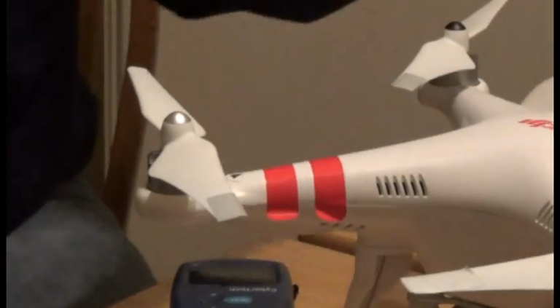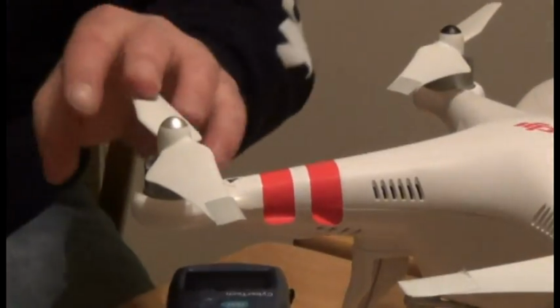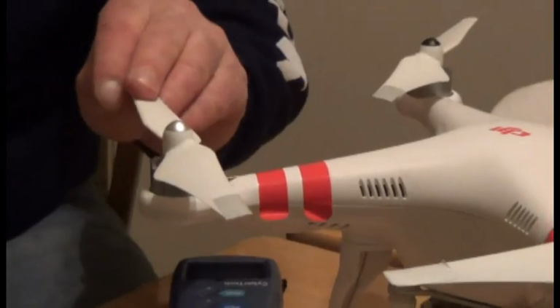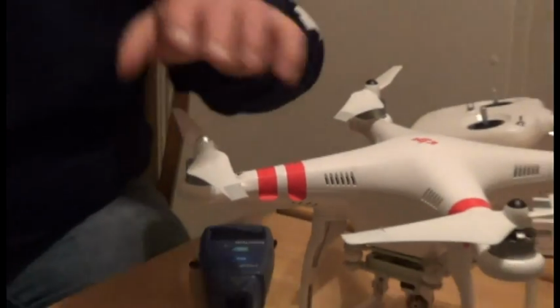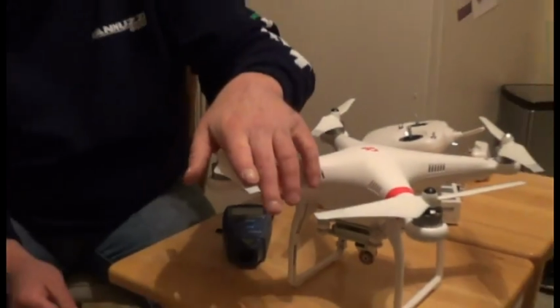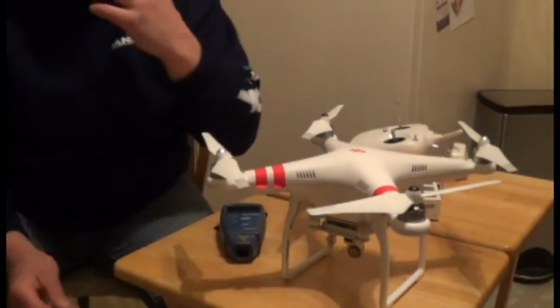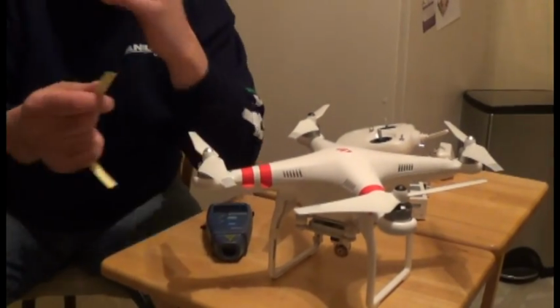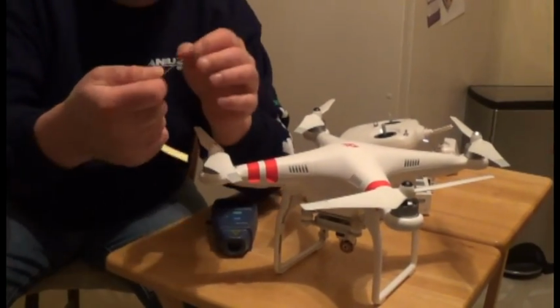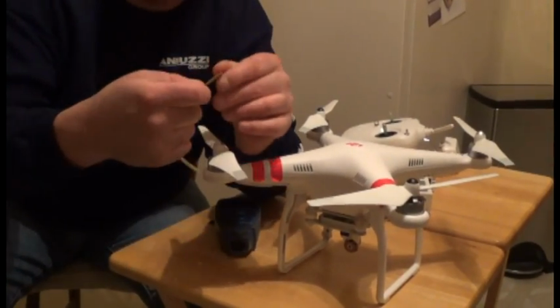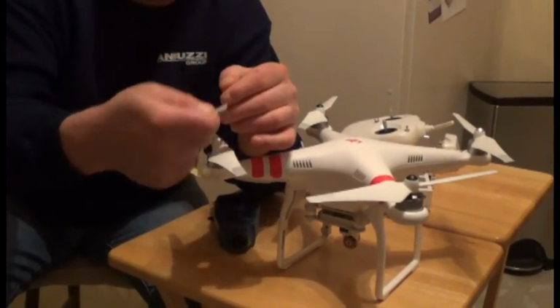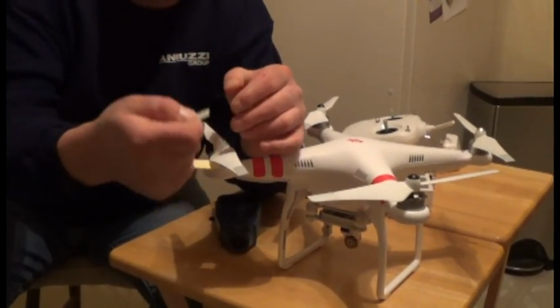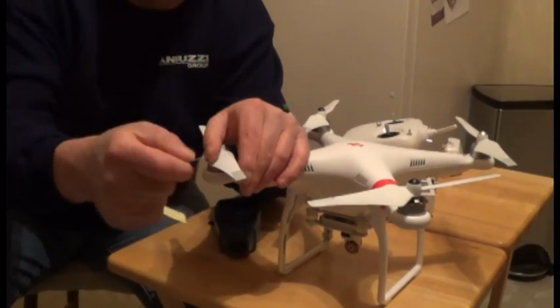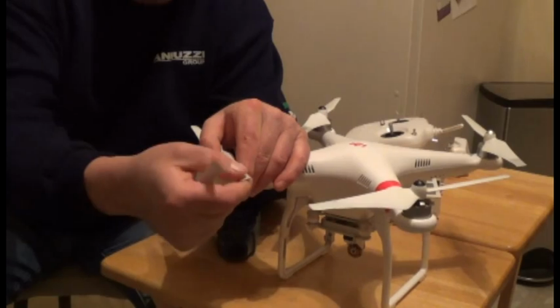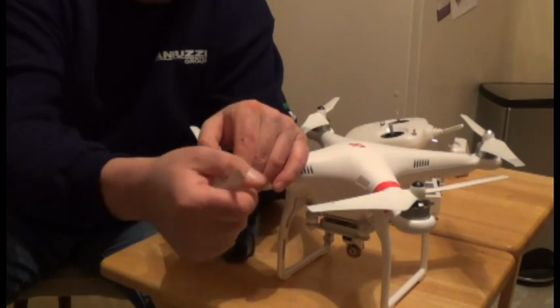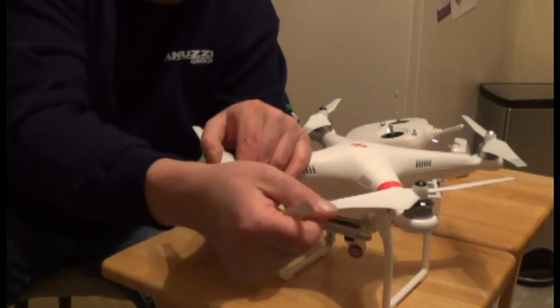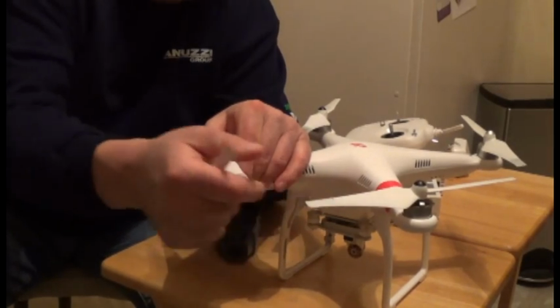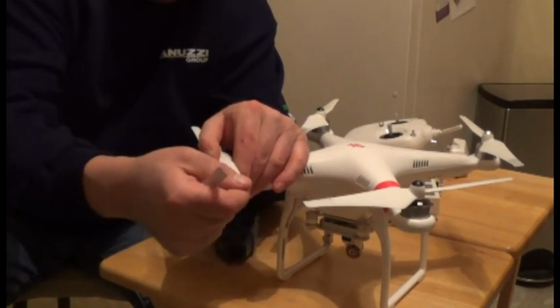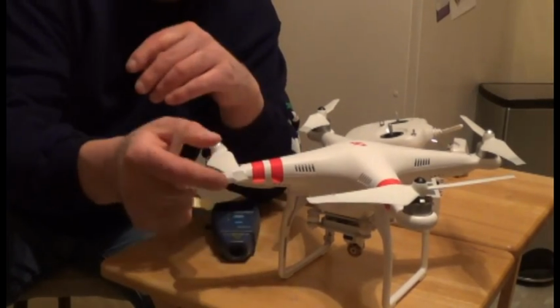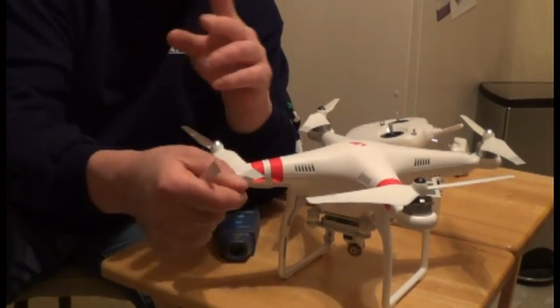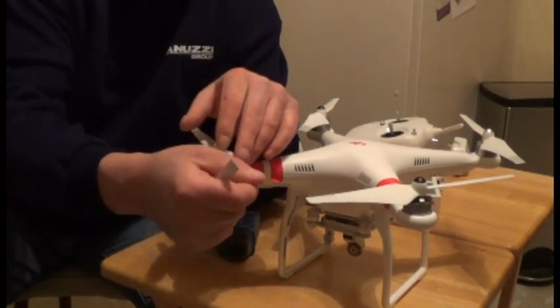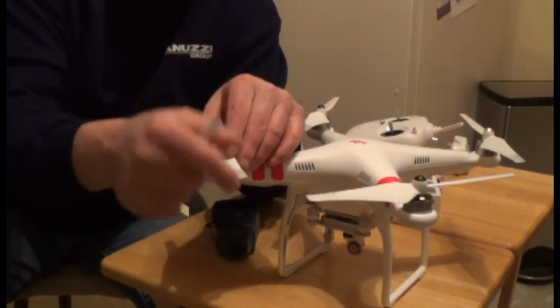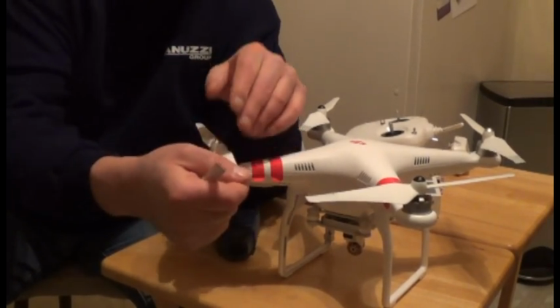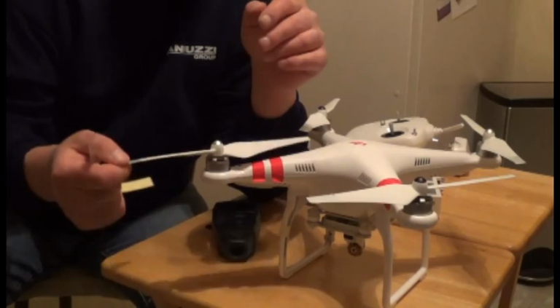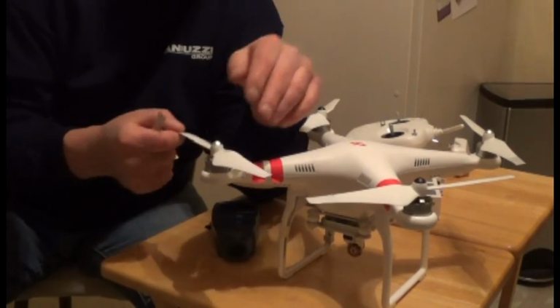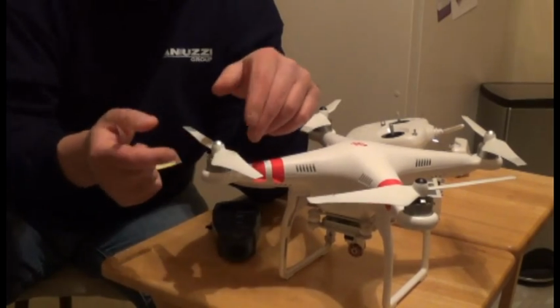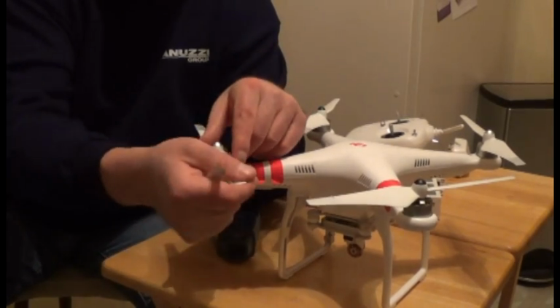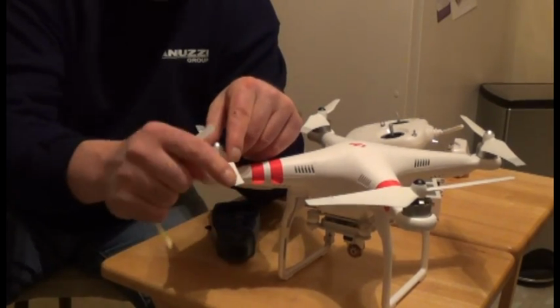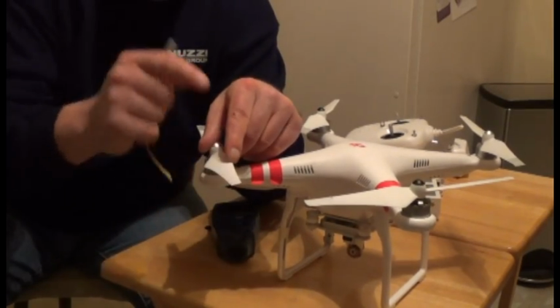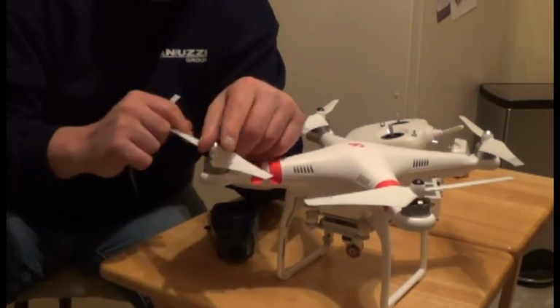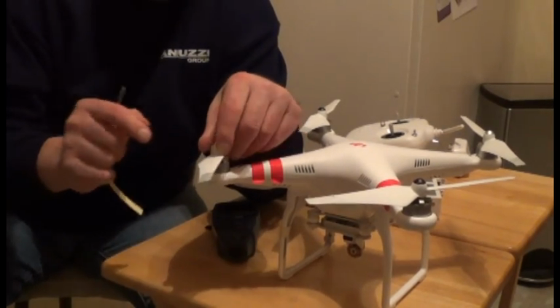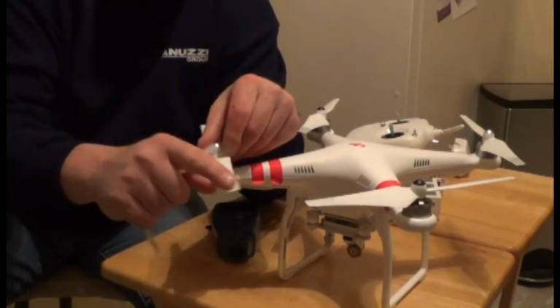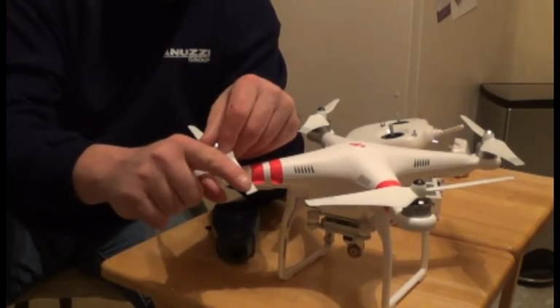Do not fly with the tape on it. Get yourself the reflective tape, cut a half inch, put it on all four props. You could put it on both sides if you want; I just put it on one.